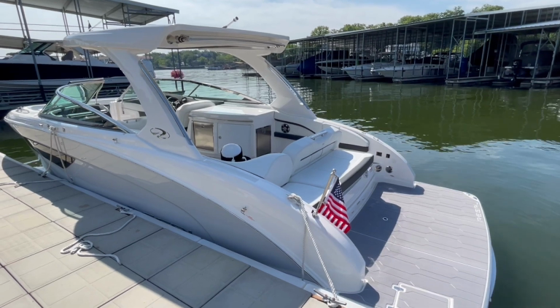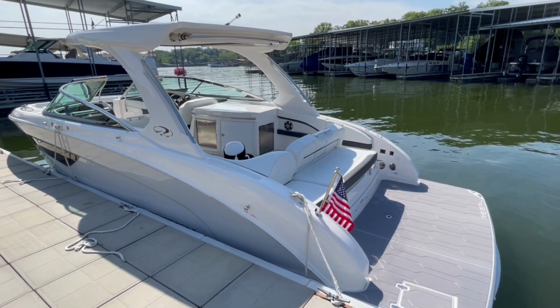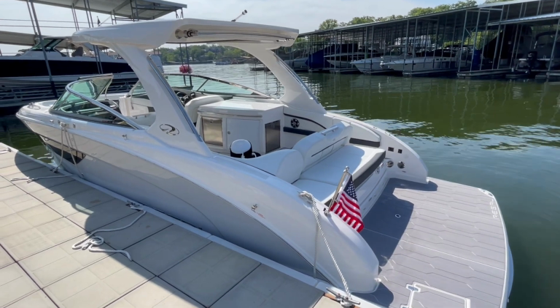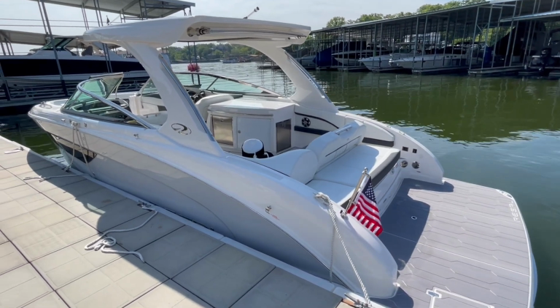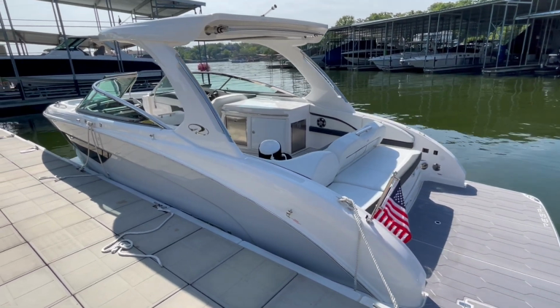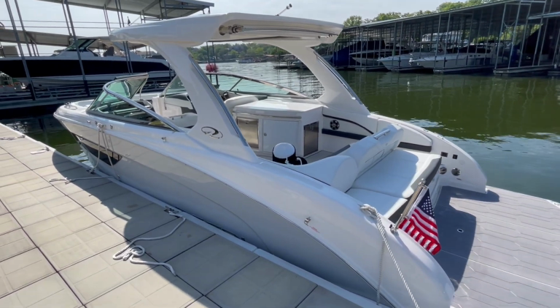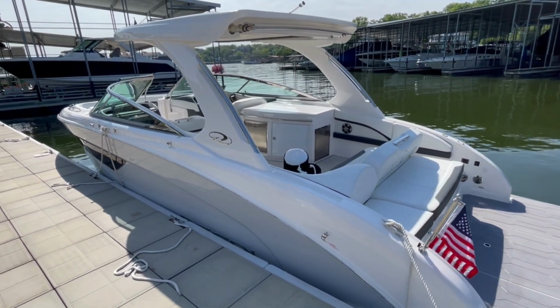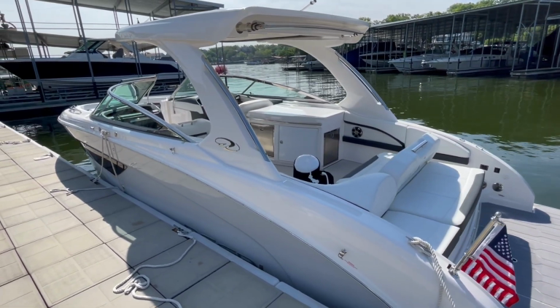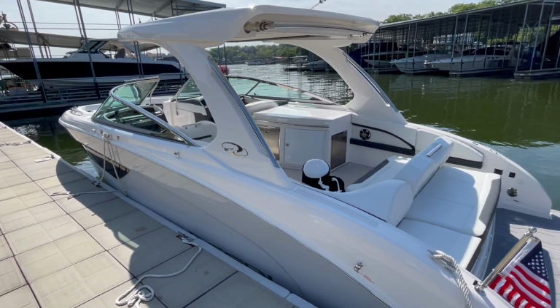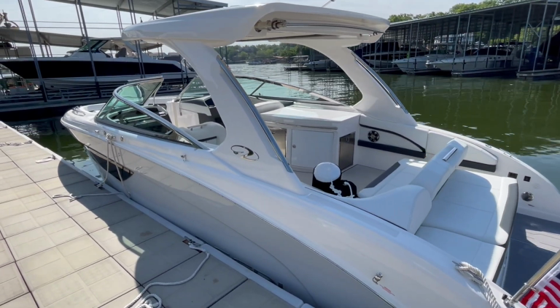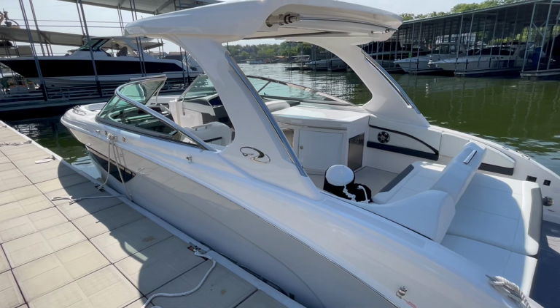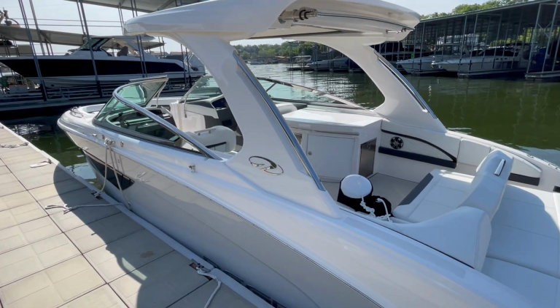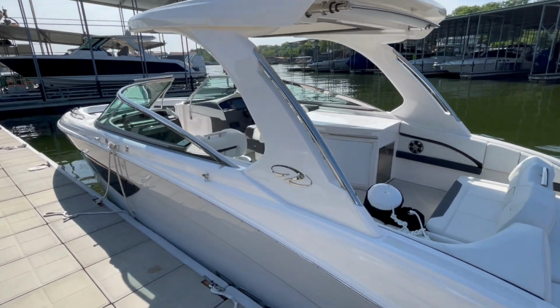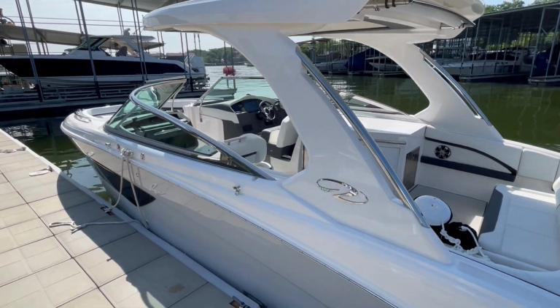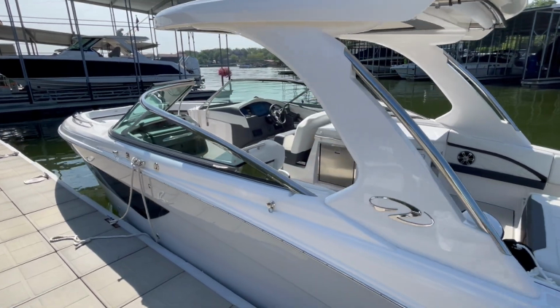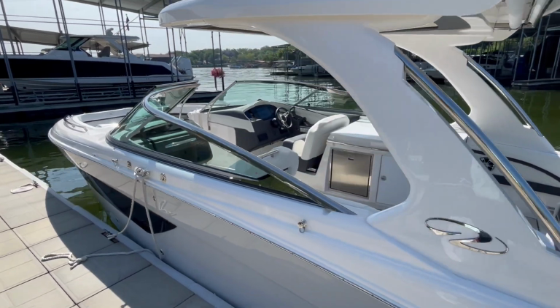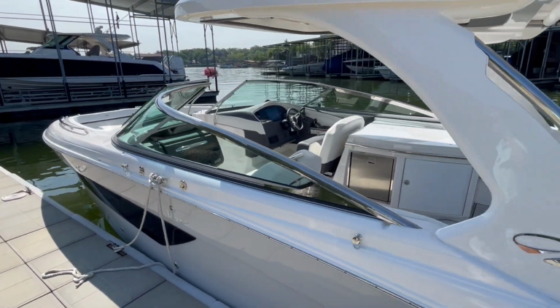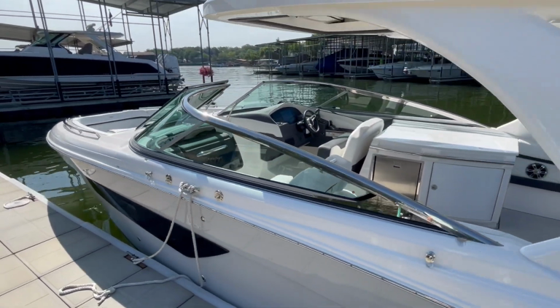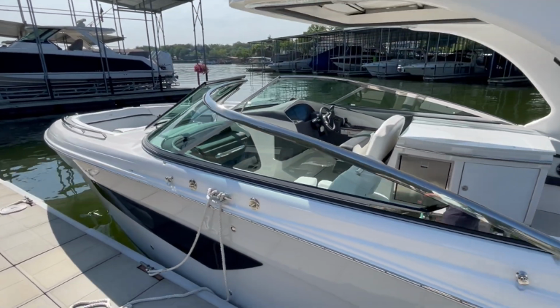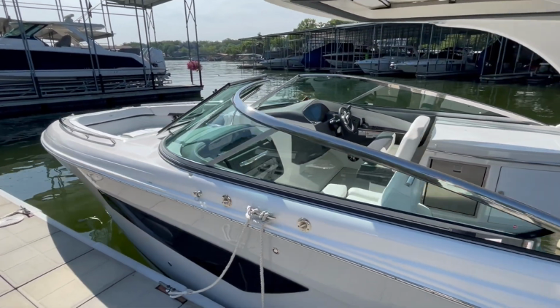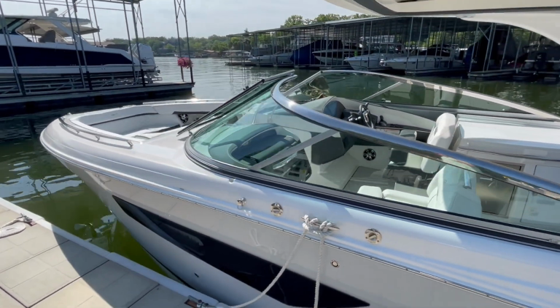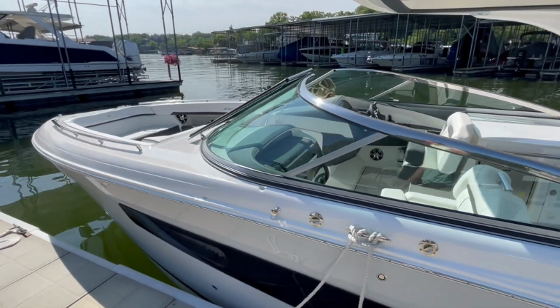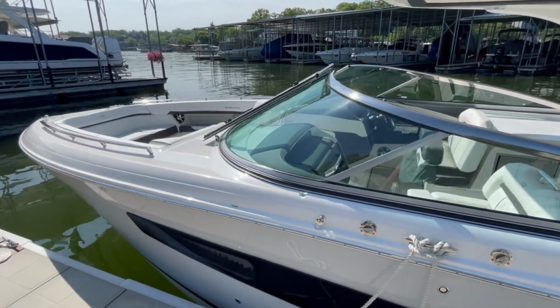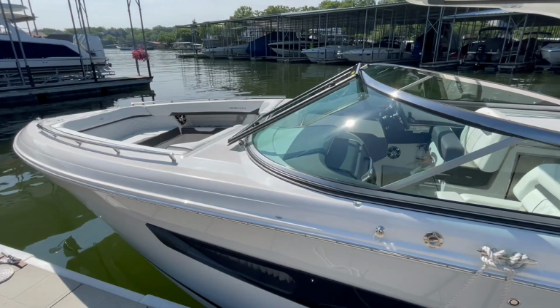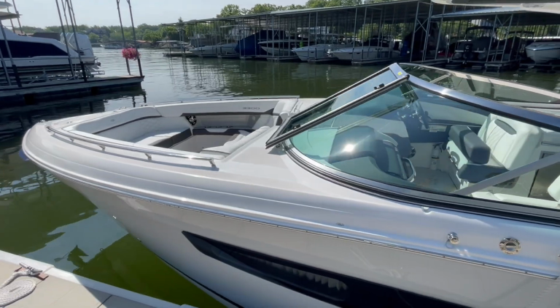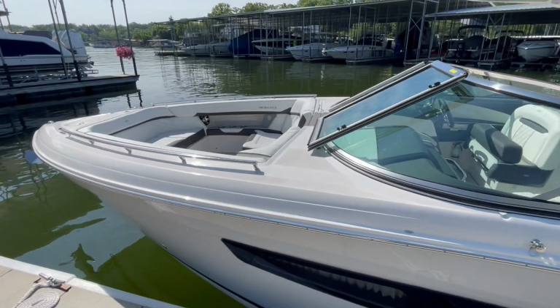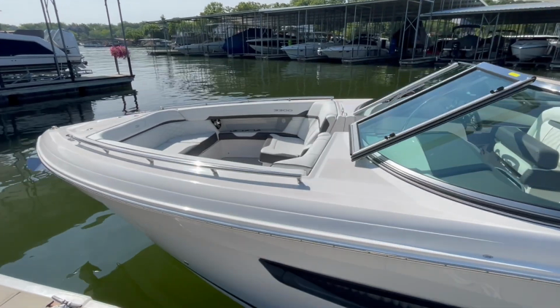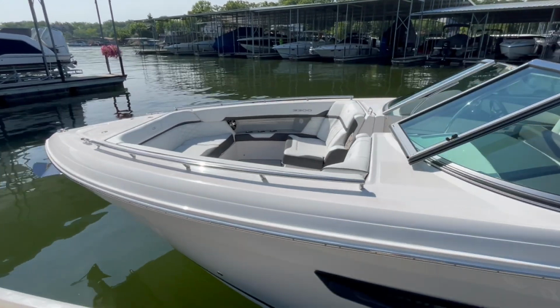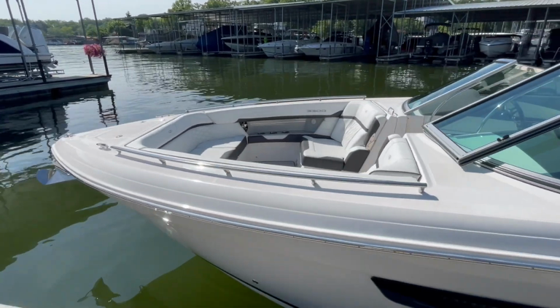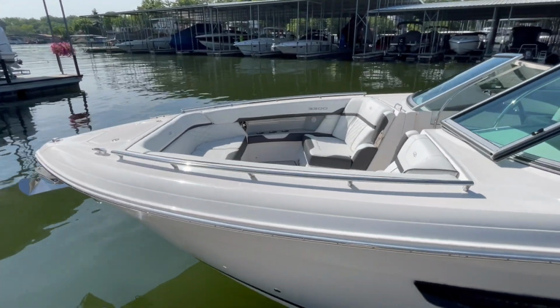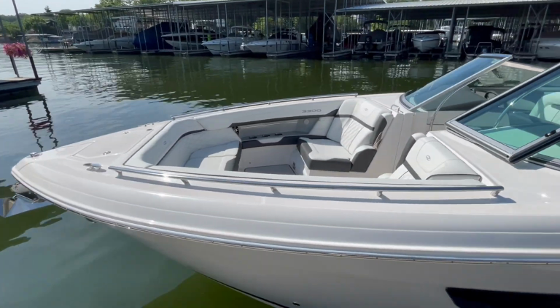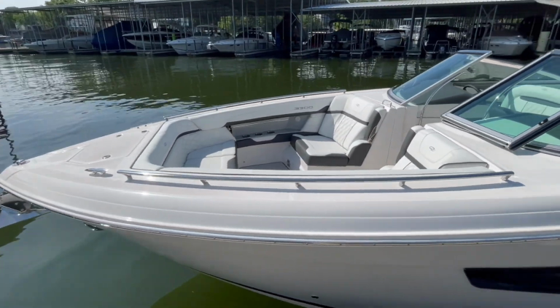Good morning, everybody. Brian Ziegler from Kelly's Fort. Want to show you guys this brand new 2023 Regal 3300, one of our most popular bow riders for very good reason.